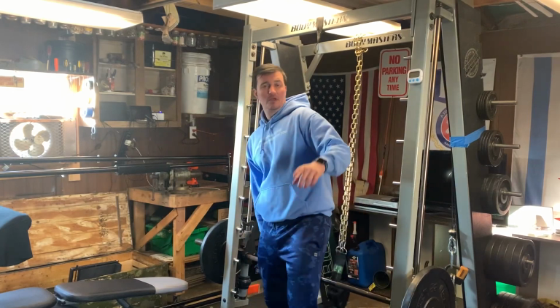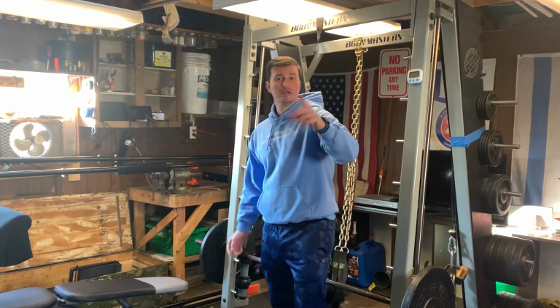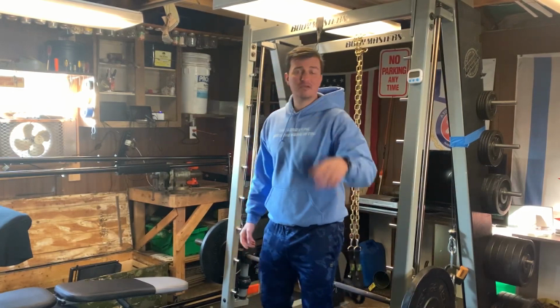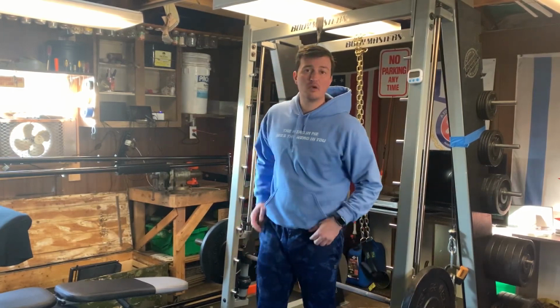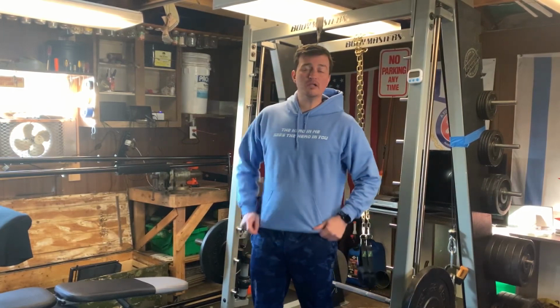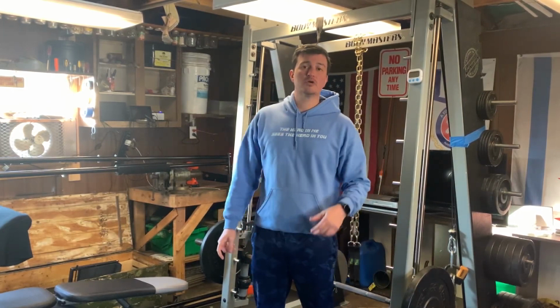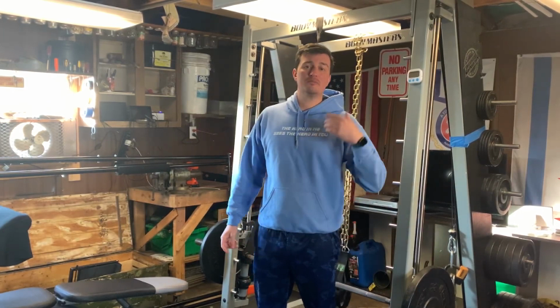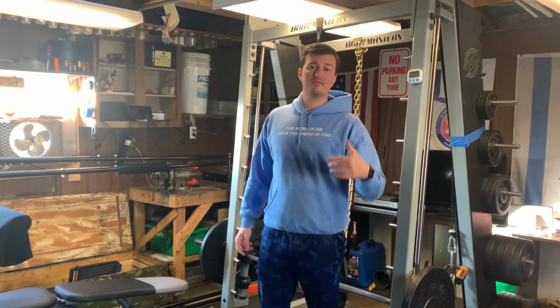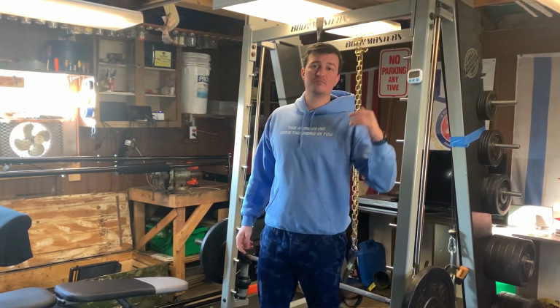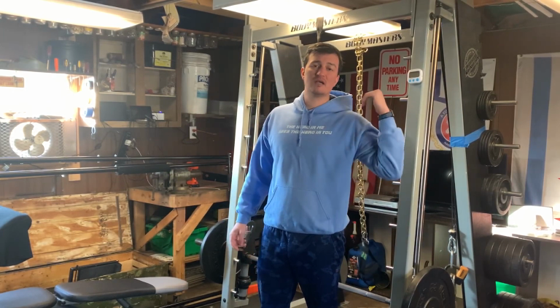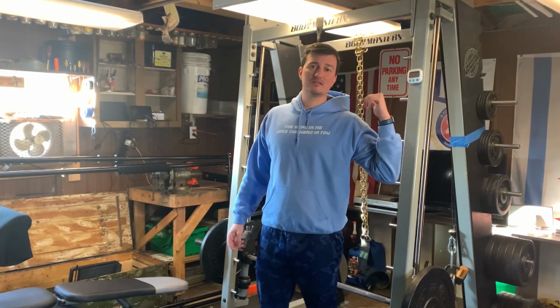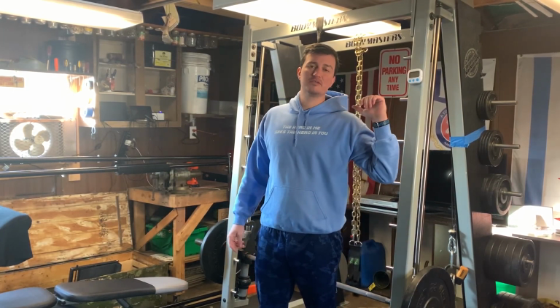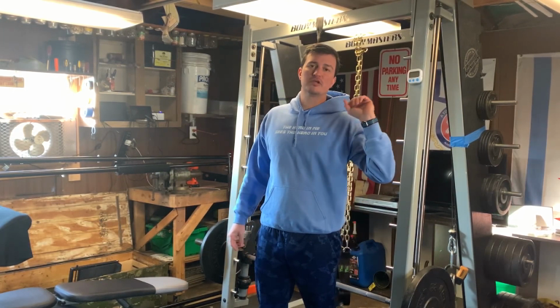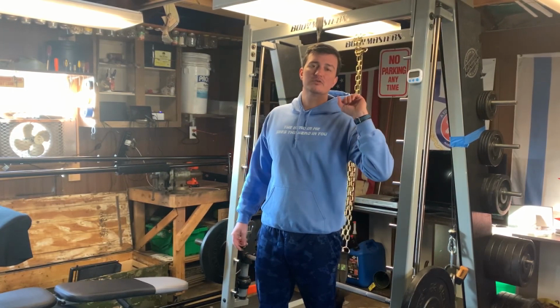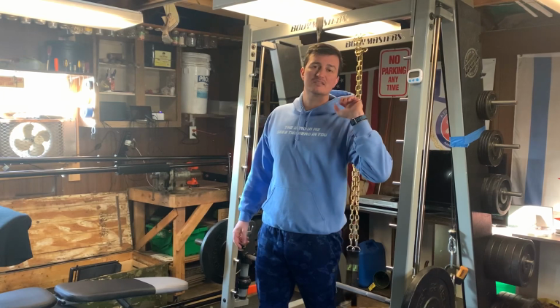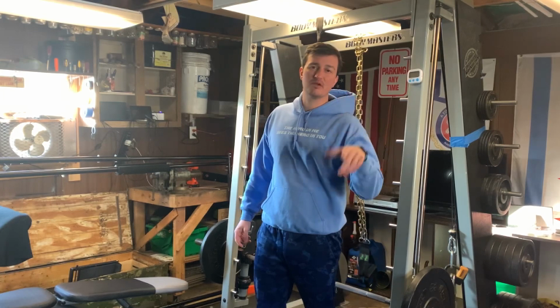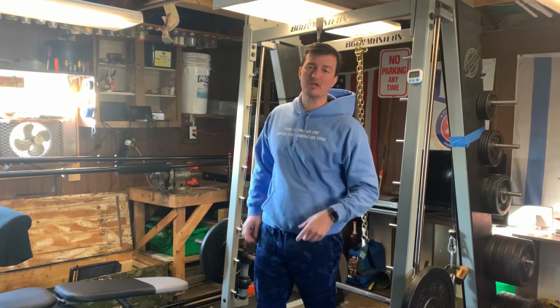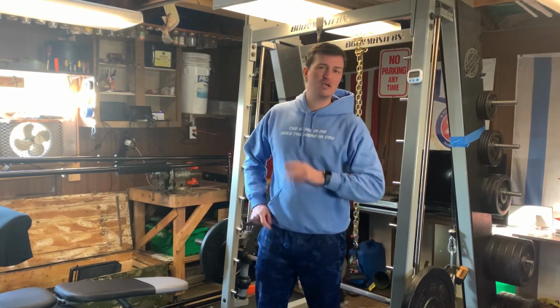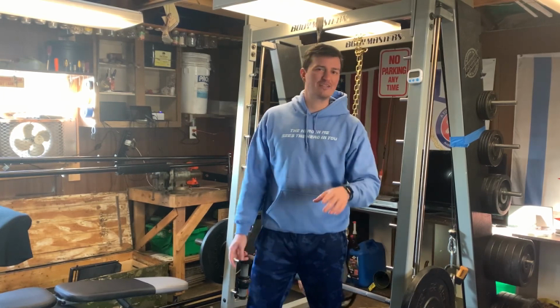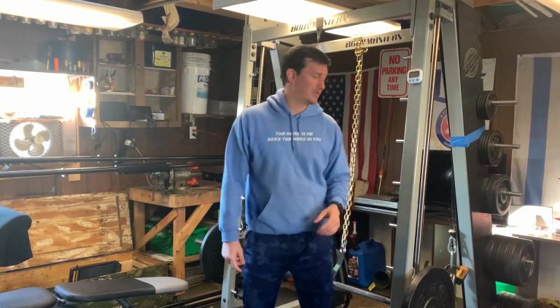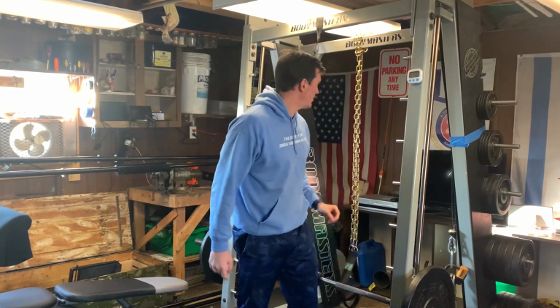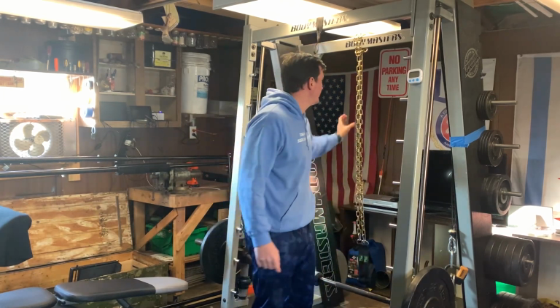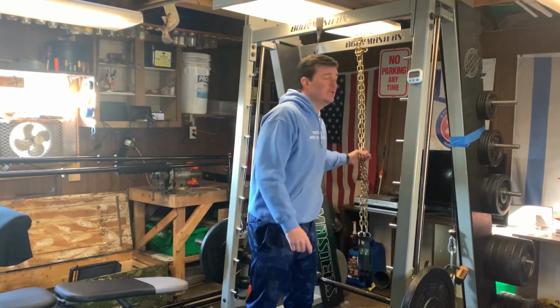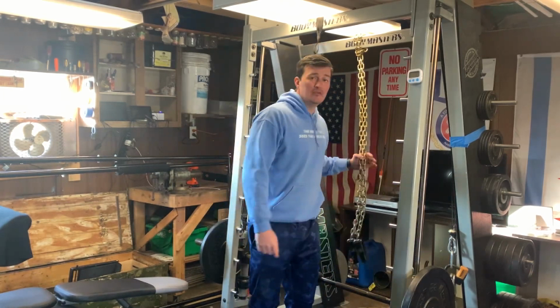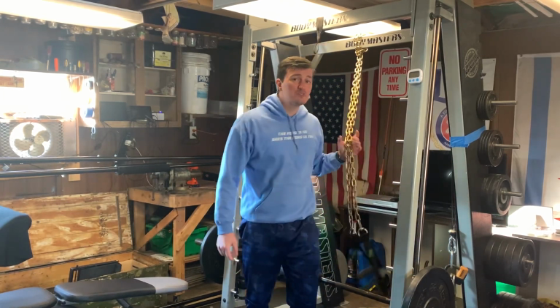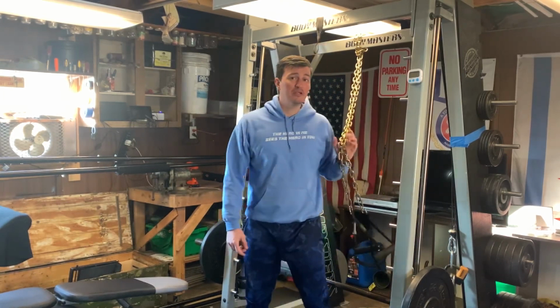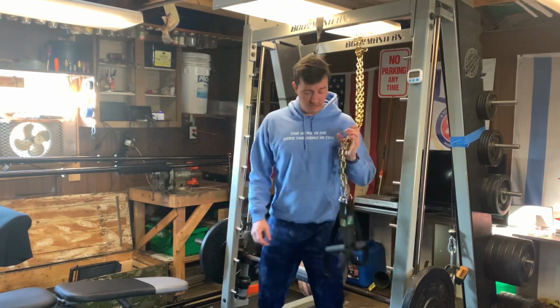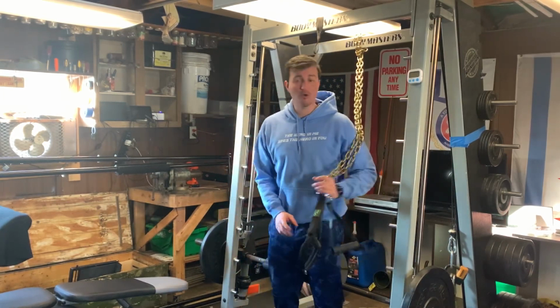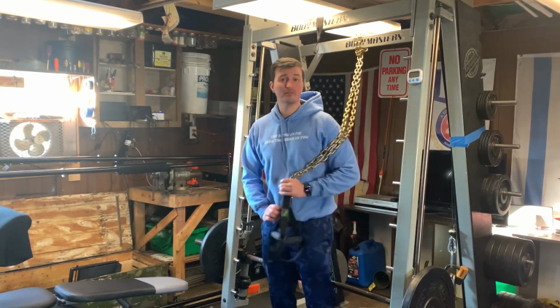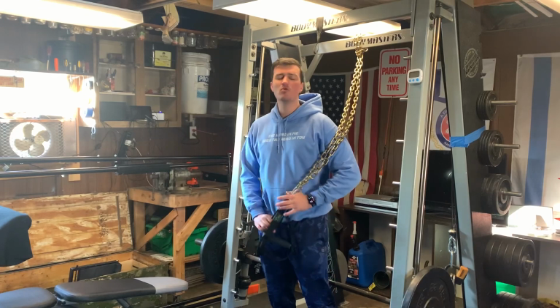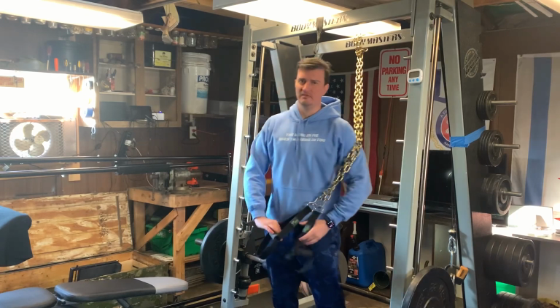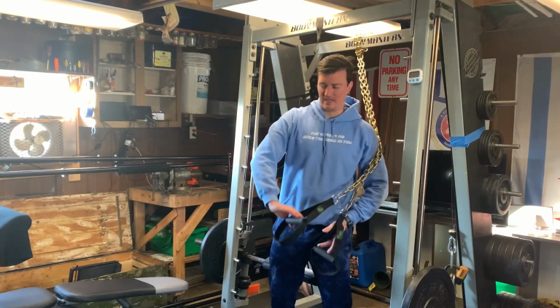All right, hi everybody. Wanted to show one of my favorite movements on suspension trainers known as the French press. And we're not talking about coffee, even though it's plenty early and more coffee would be fantastic.